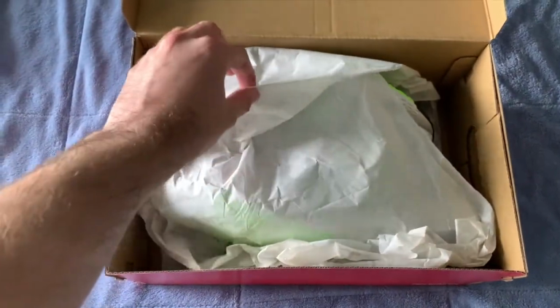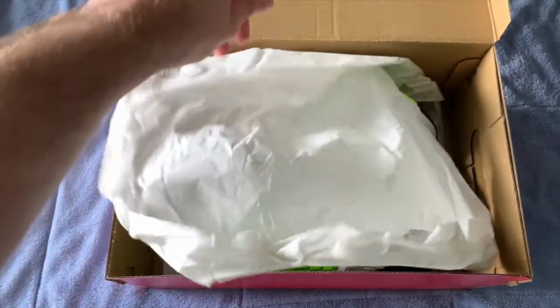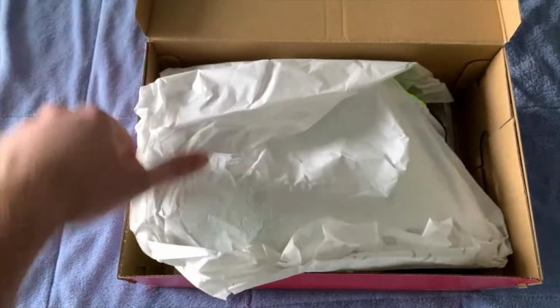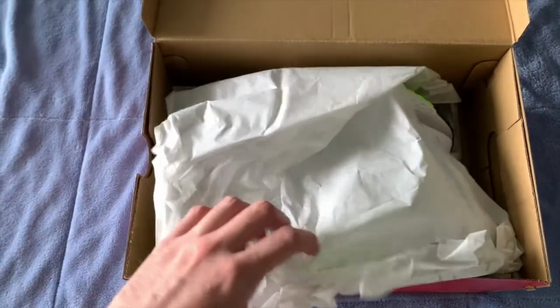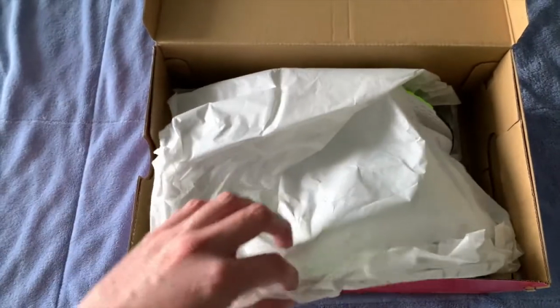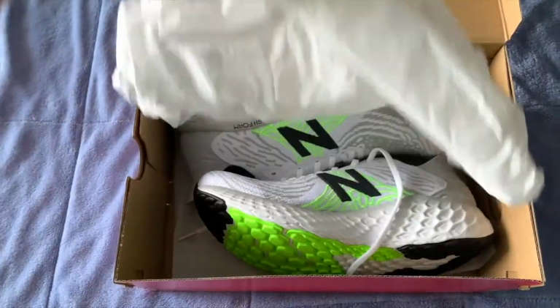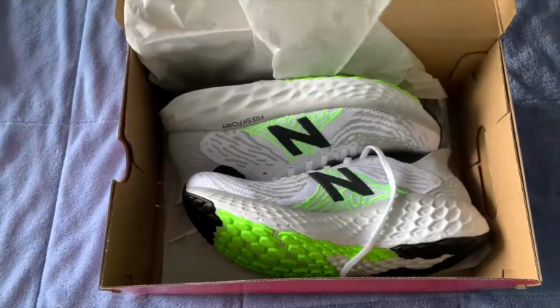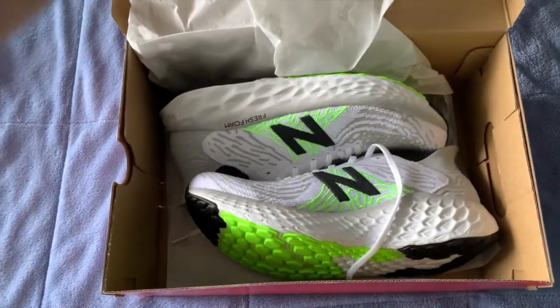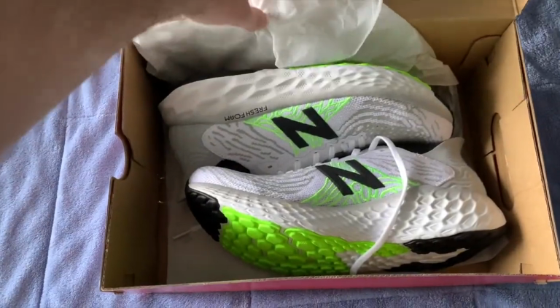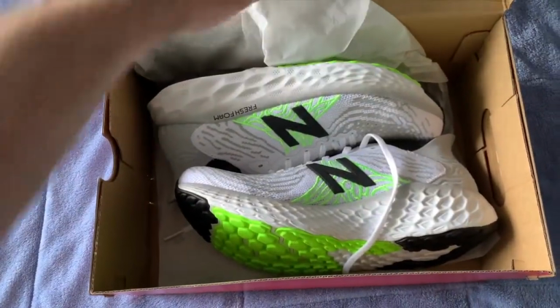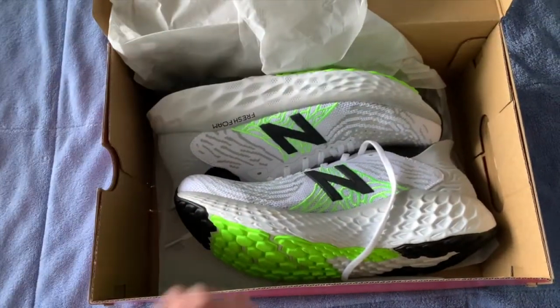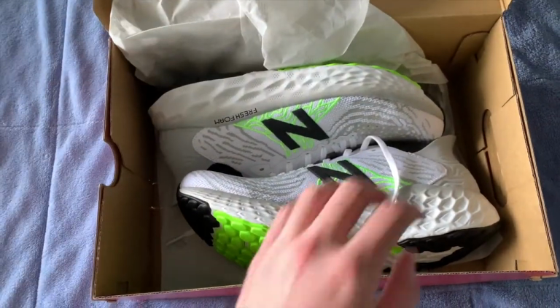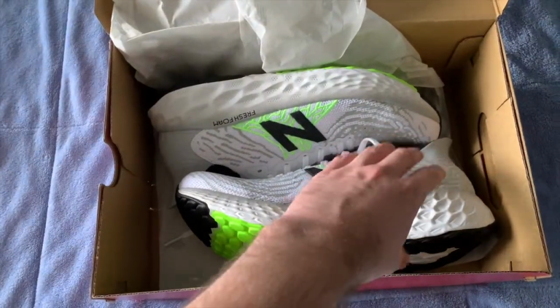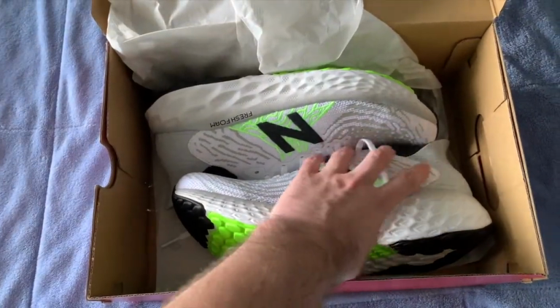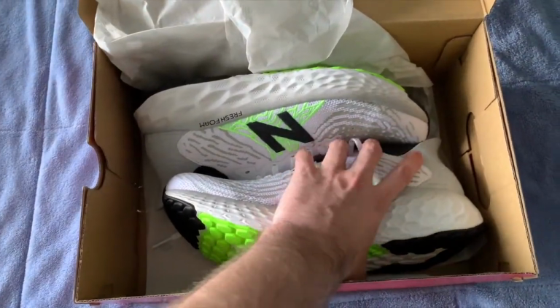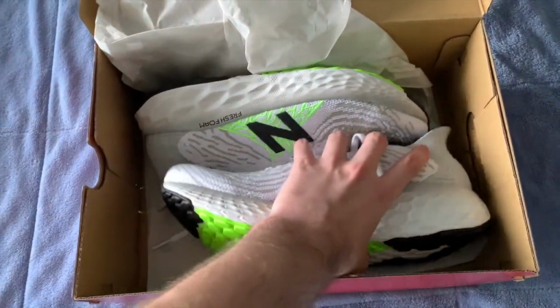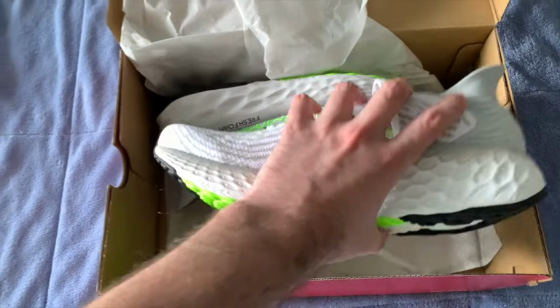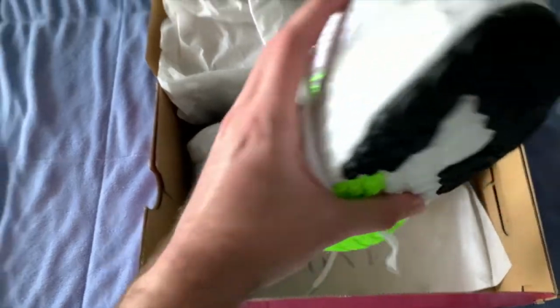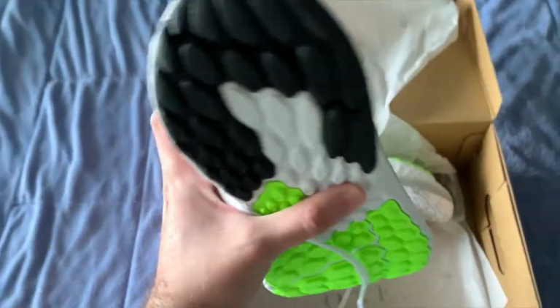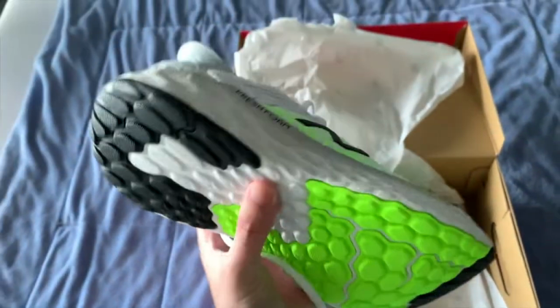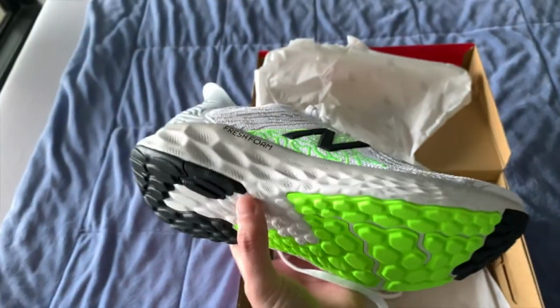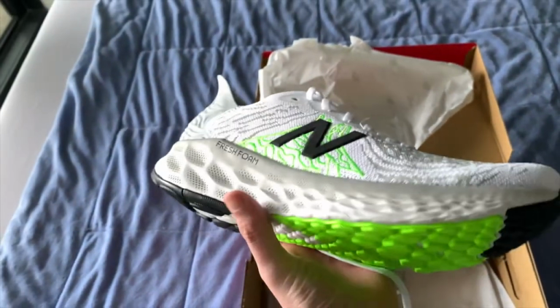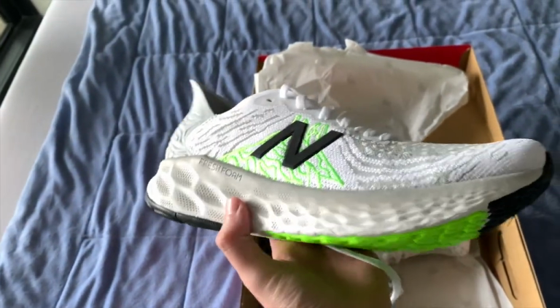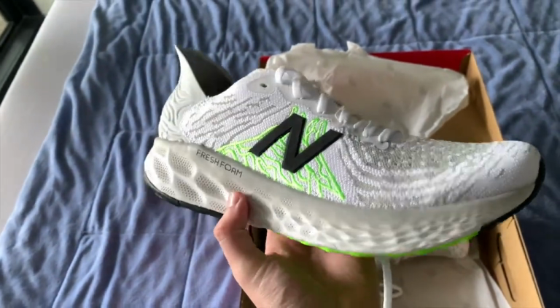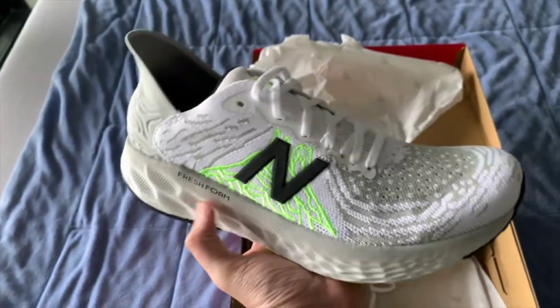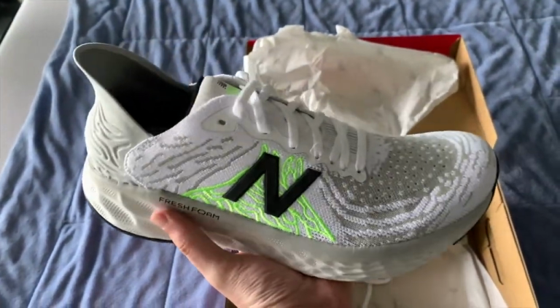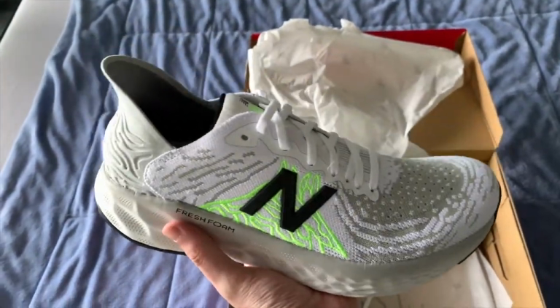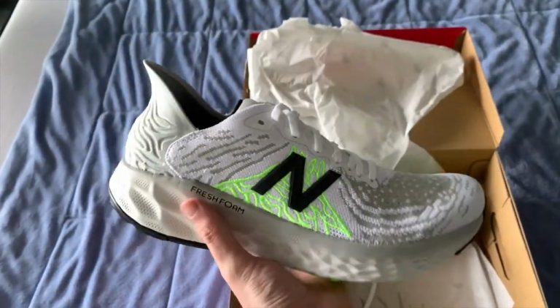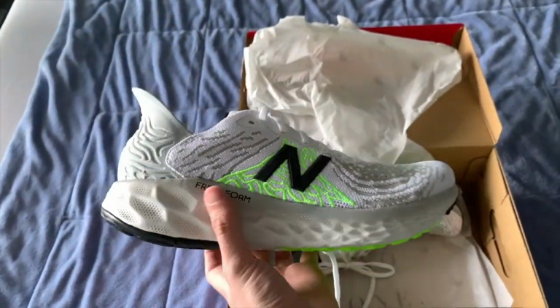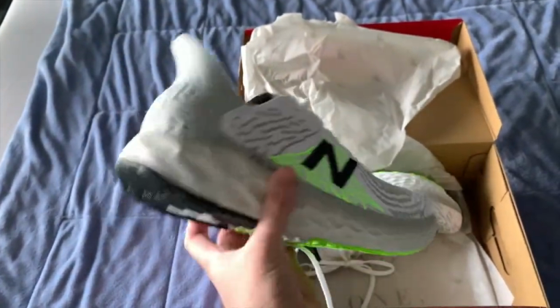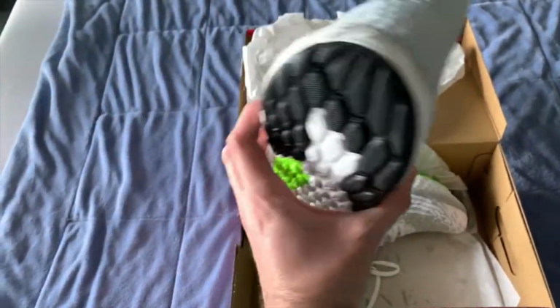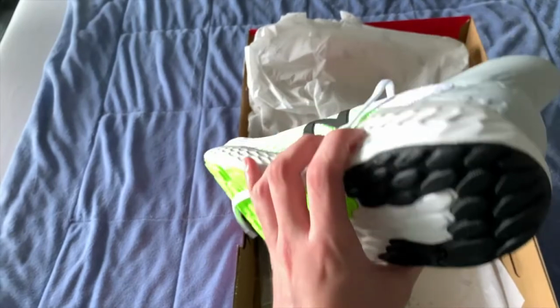I recently purchased a New Balance Fresh Foam 1080 V10 as they were relatively cheap and East Bay was having a sale. I got them for $88, and their current price is around that area depending on where you look.